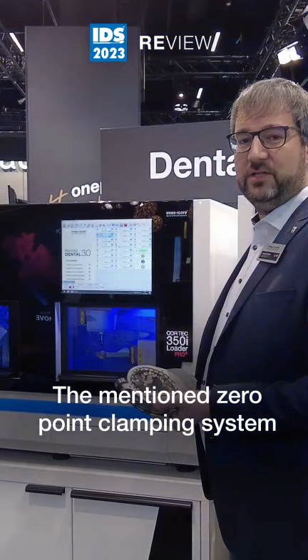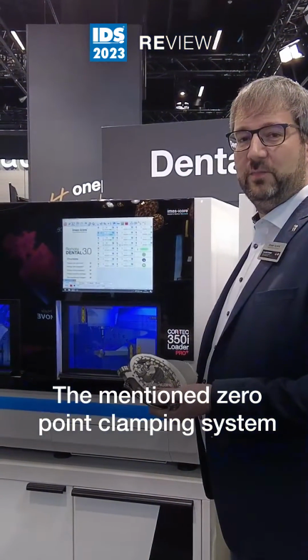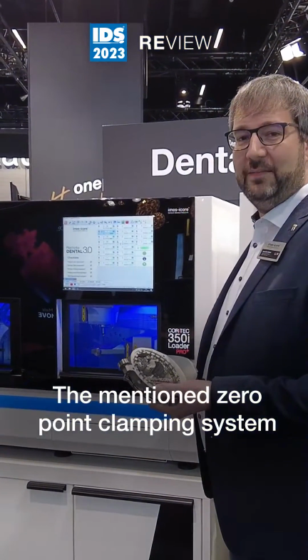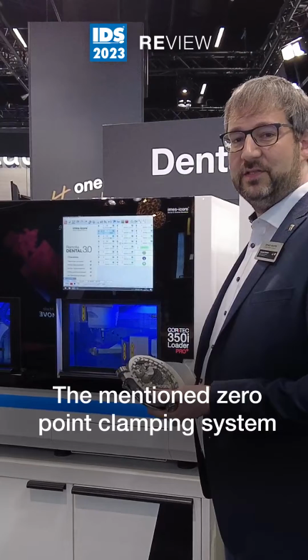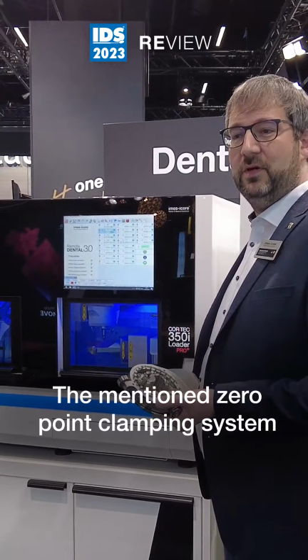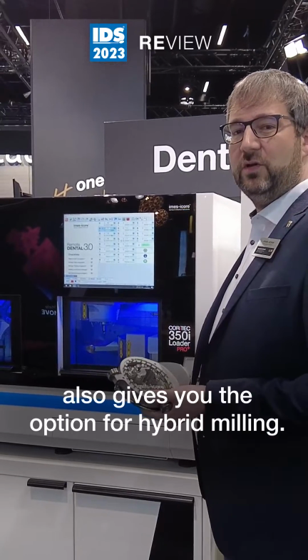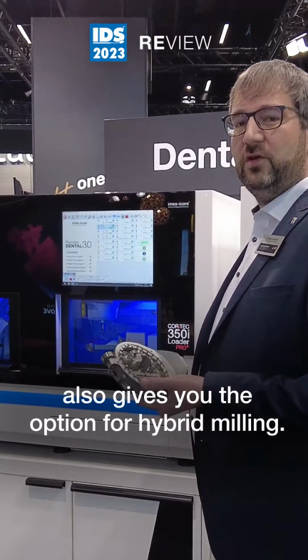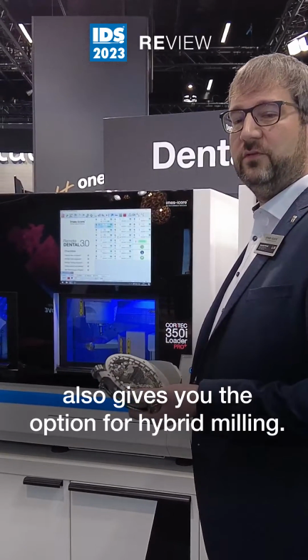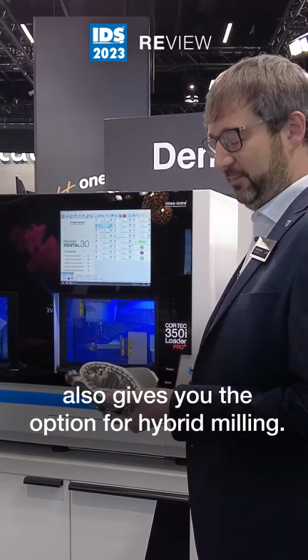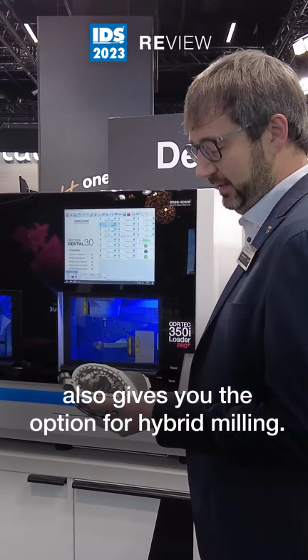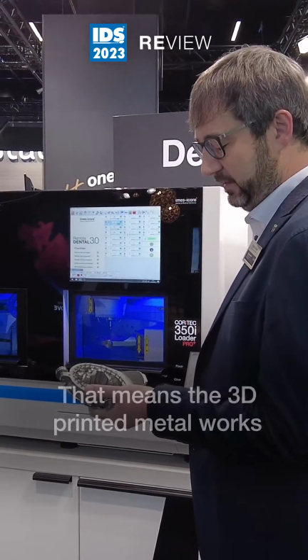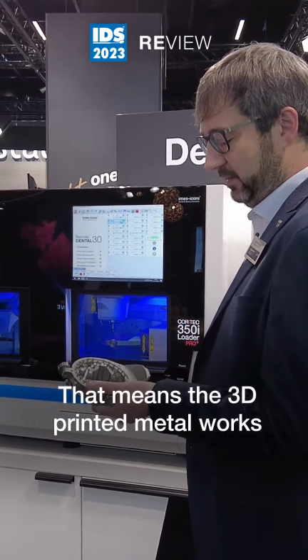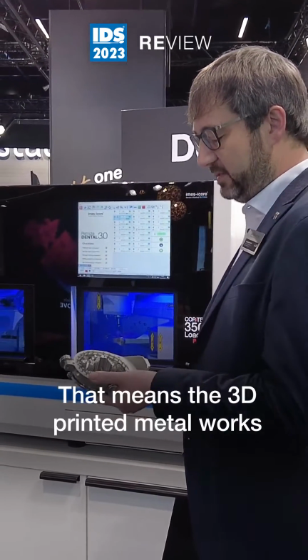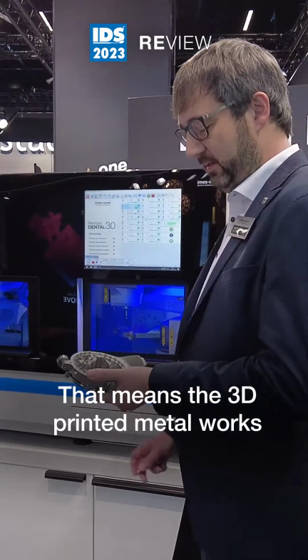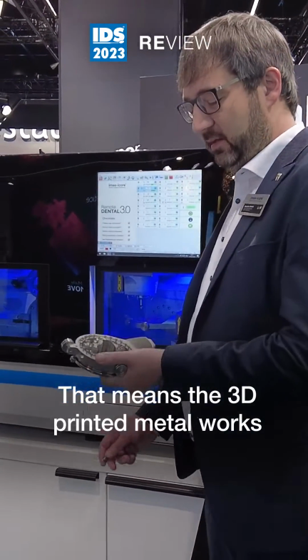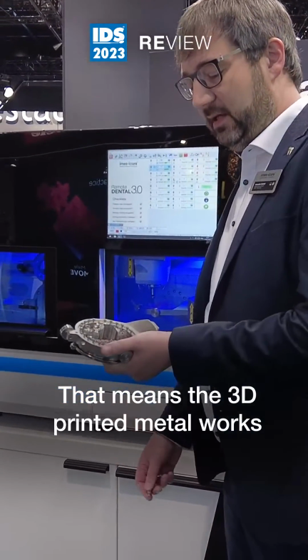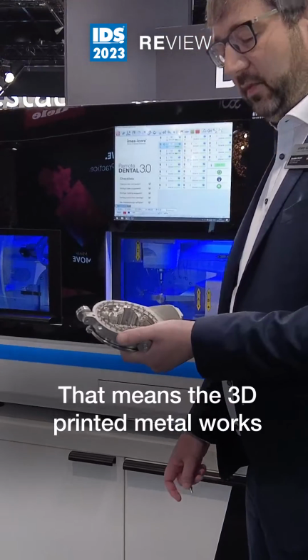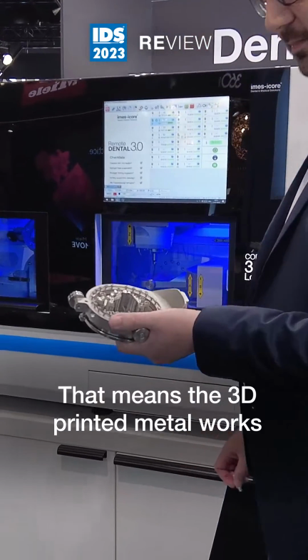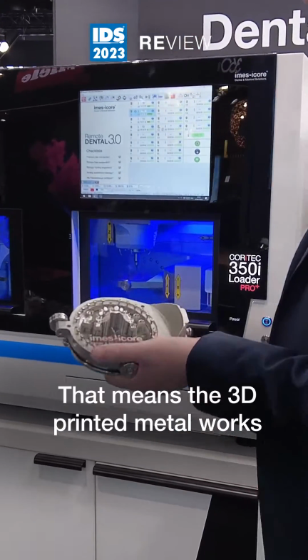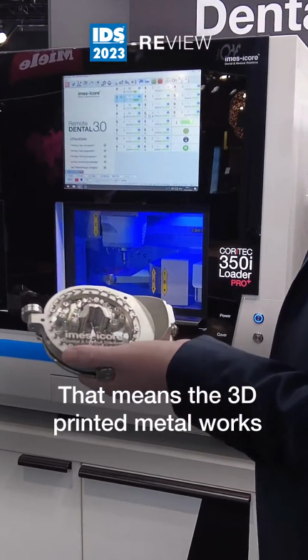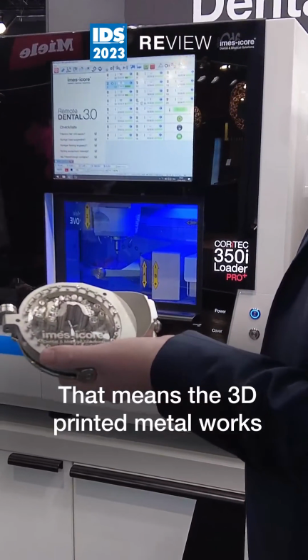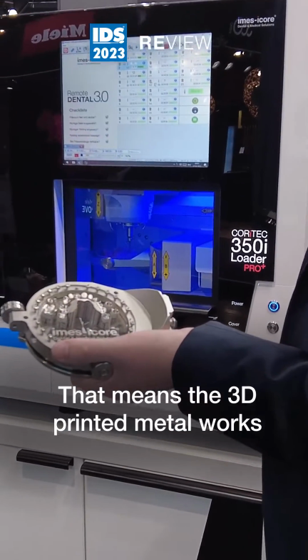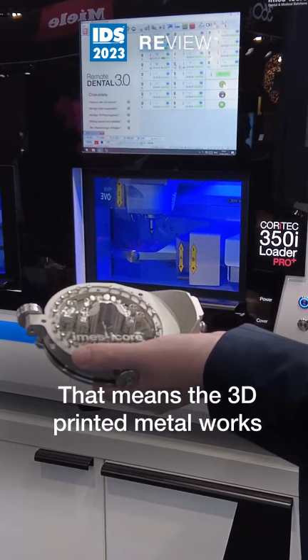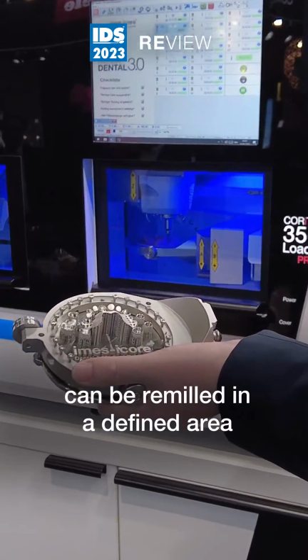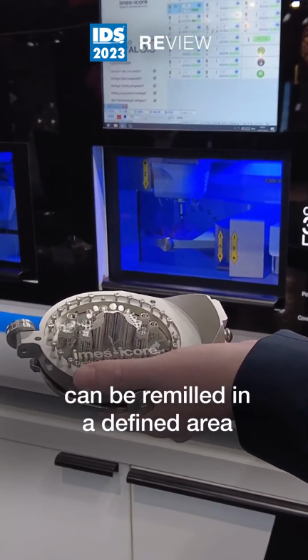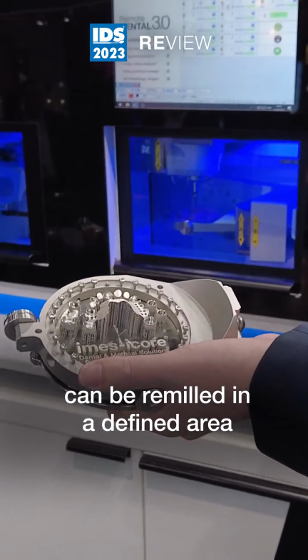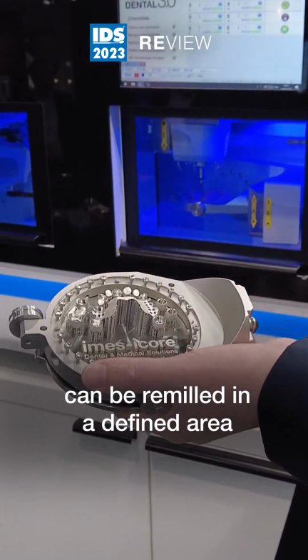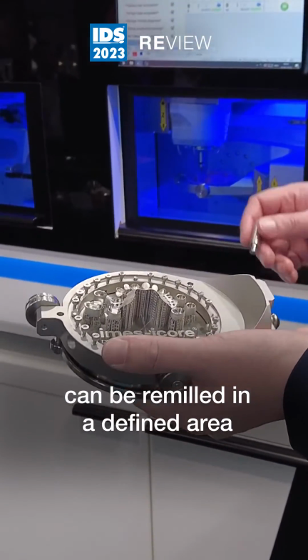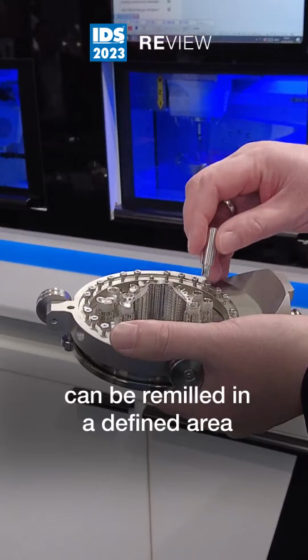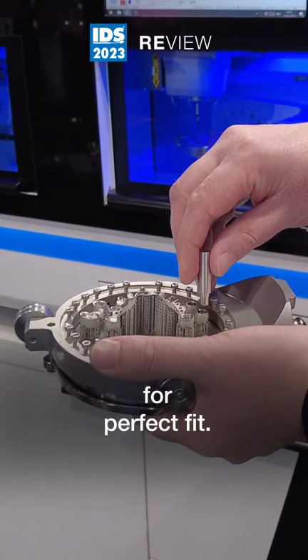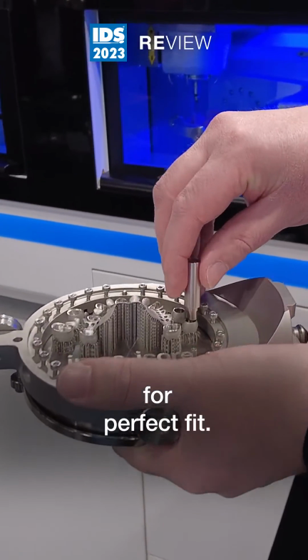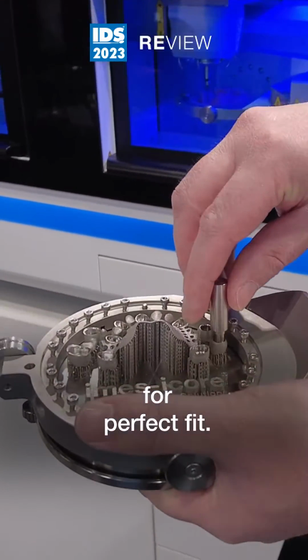The zero point clamping system also gives you the option for hybrid milling. That means 3D printed metal works can be remilled in a defined area for a perfect fit.